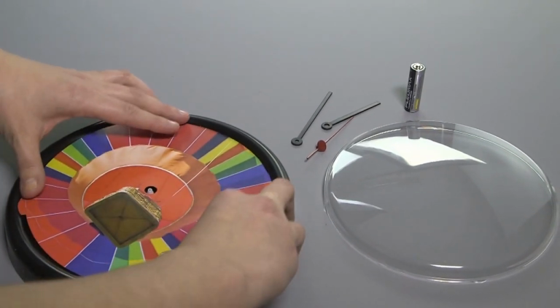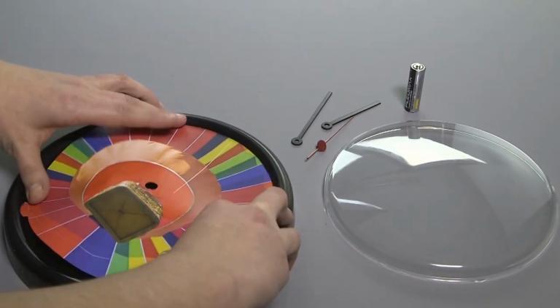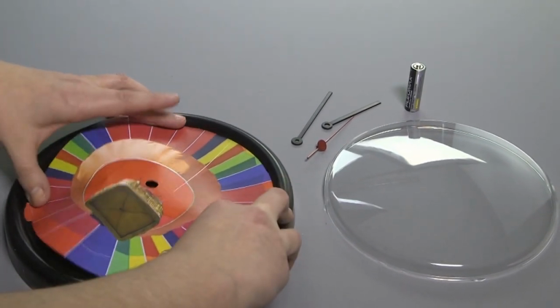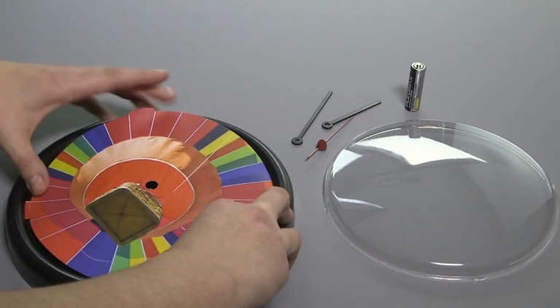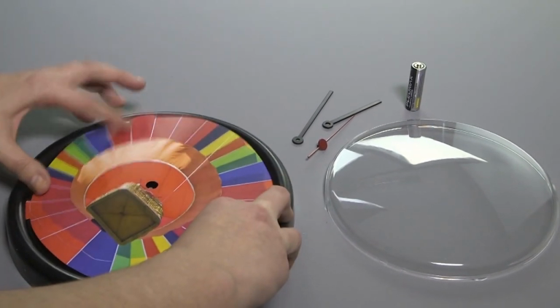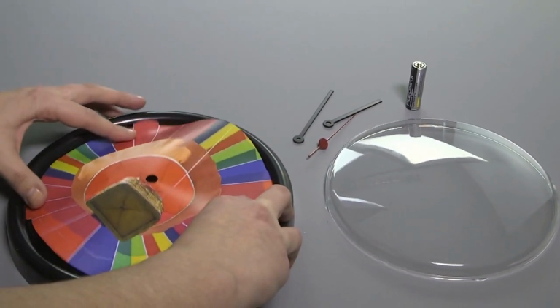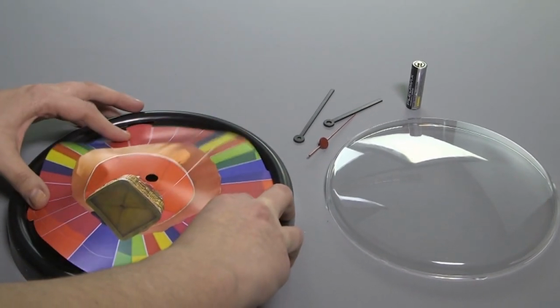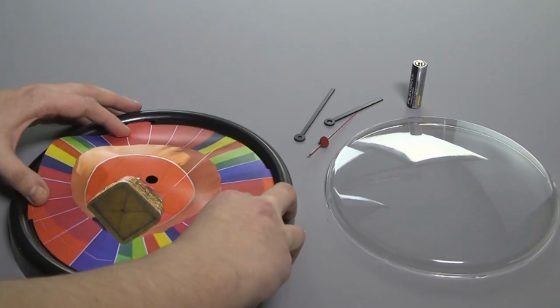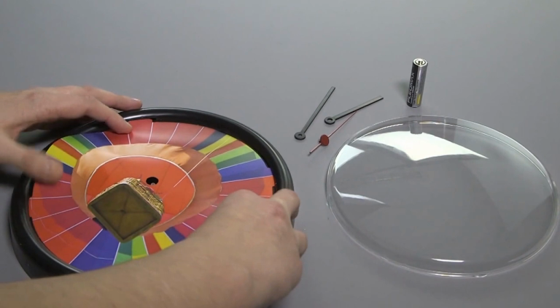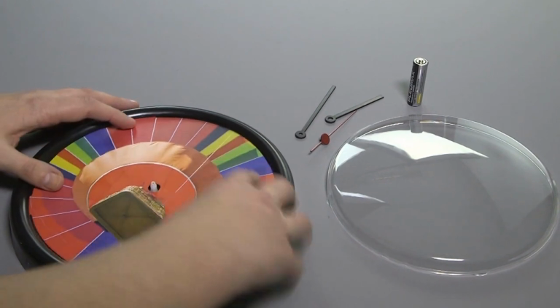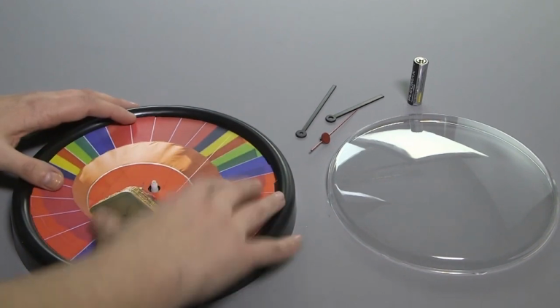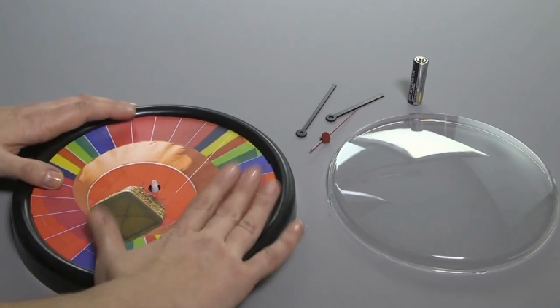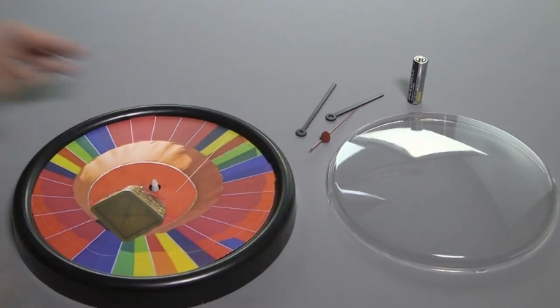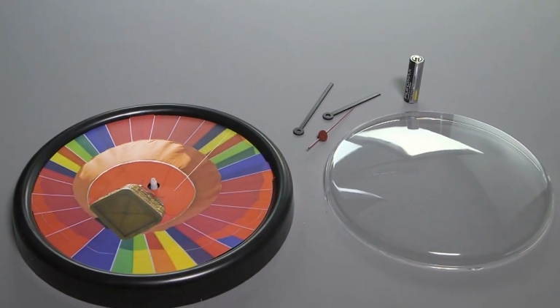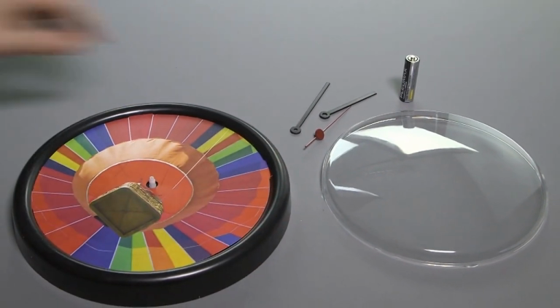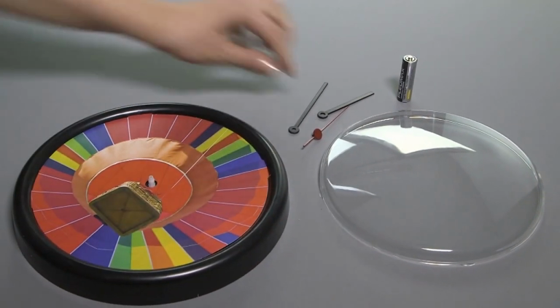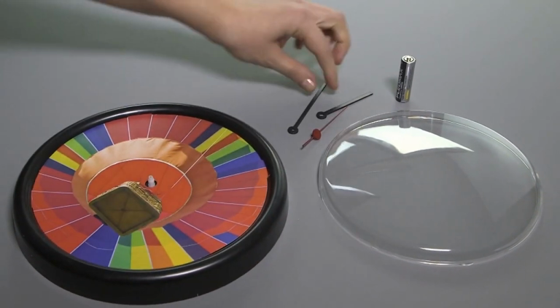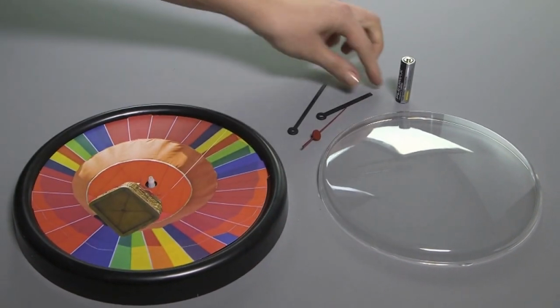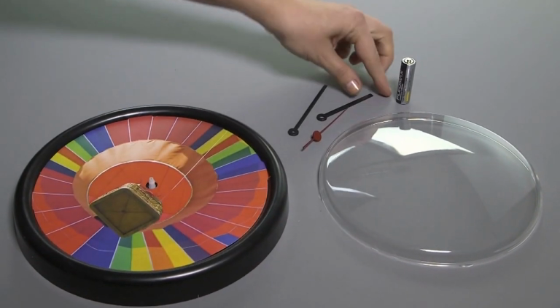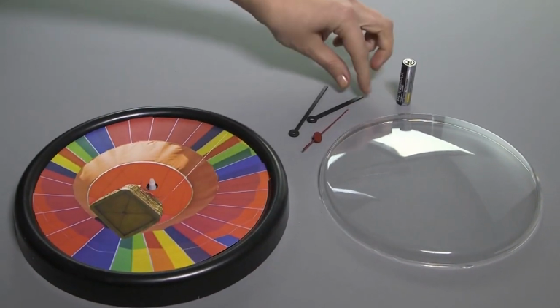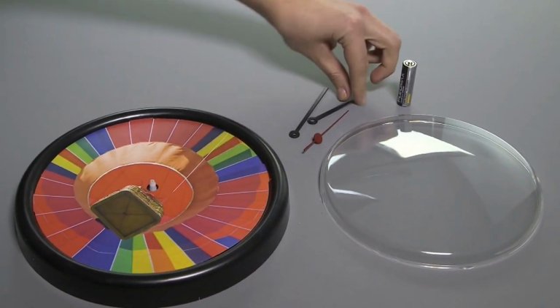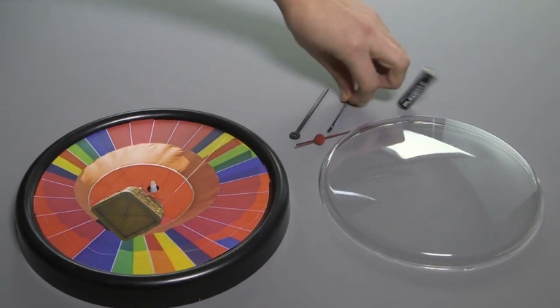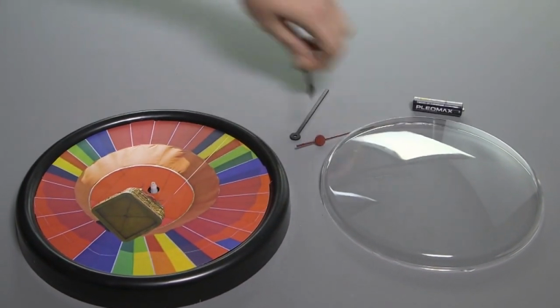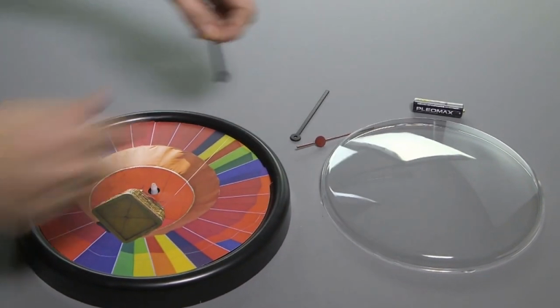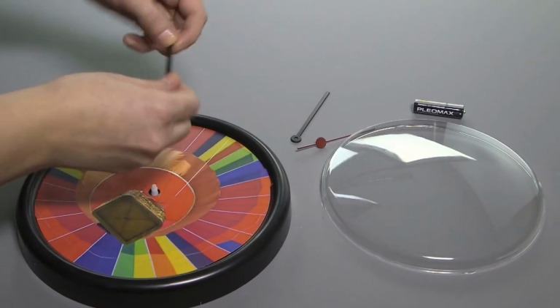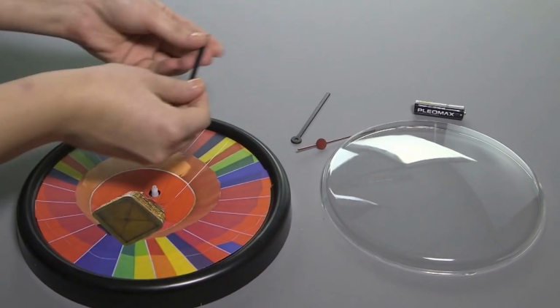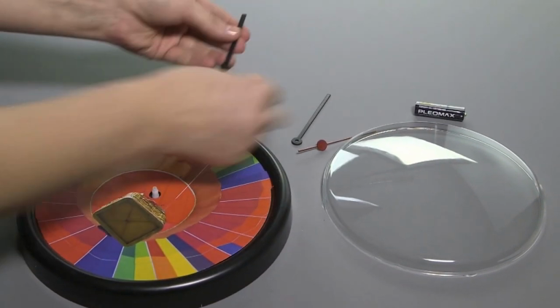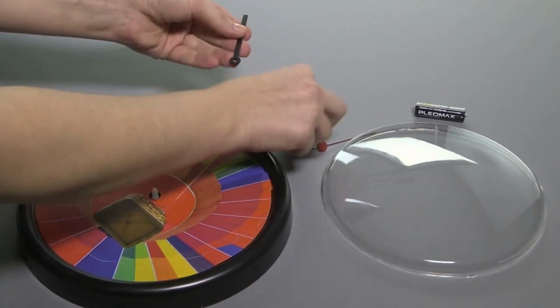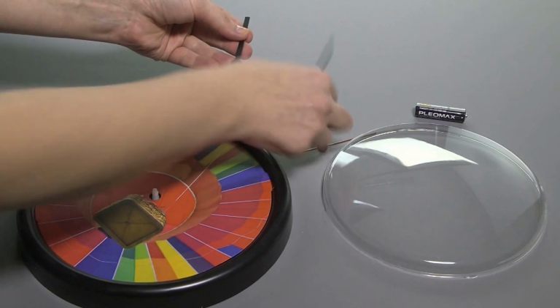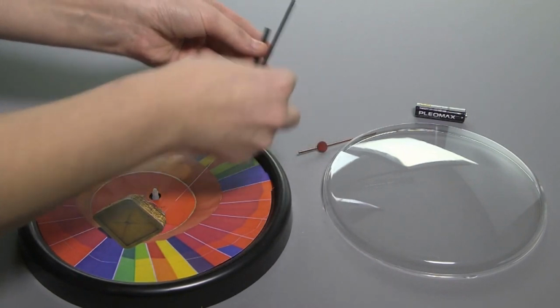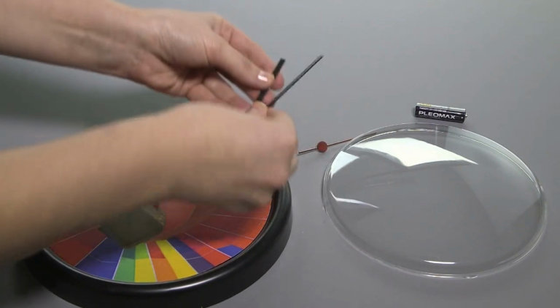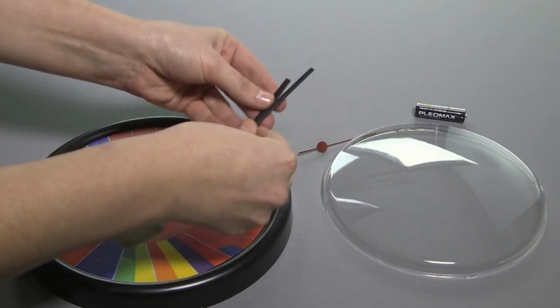Click the movement into position. Push on the hour, minute and second hands at the 12 o'clock position.